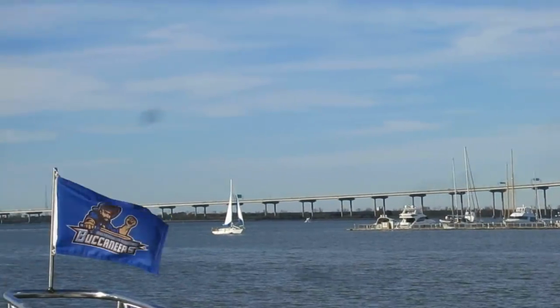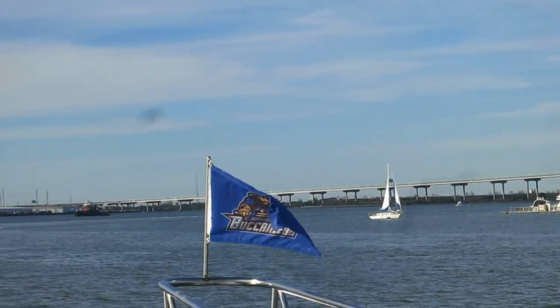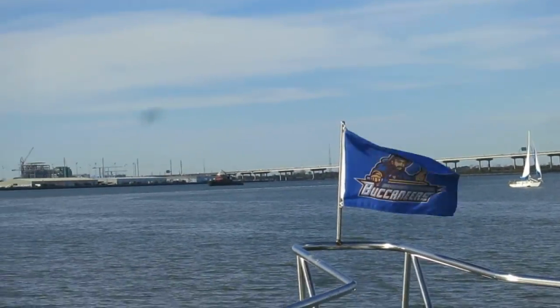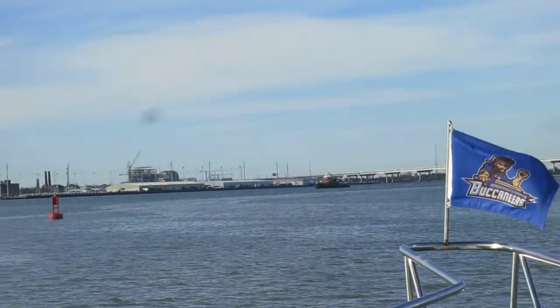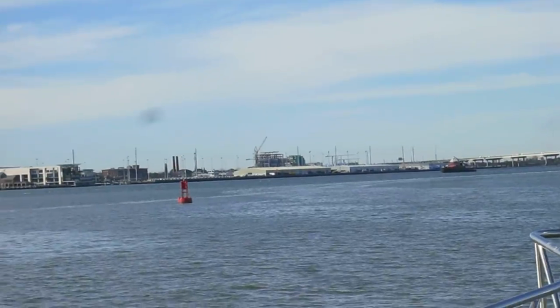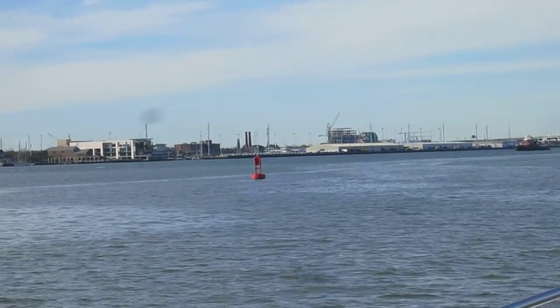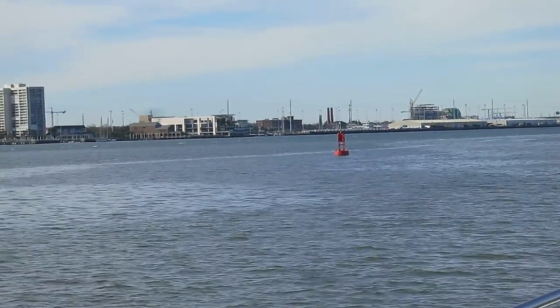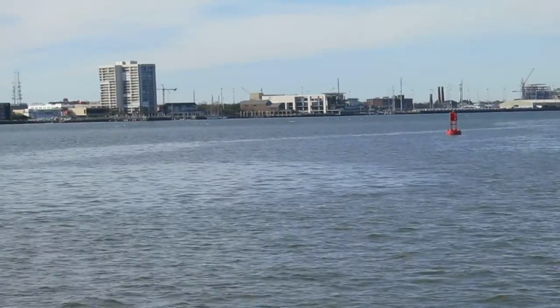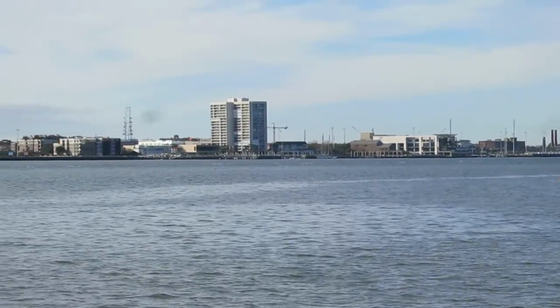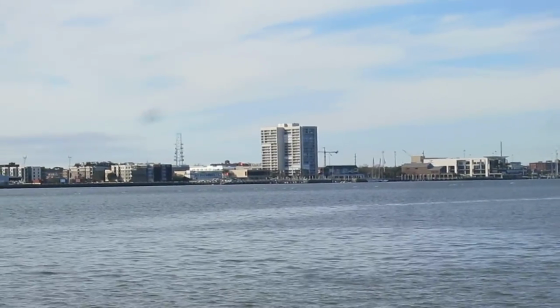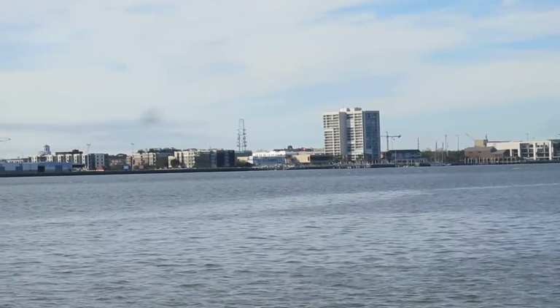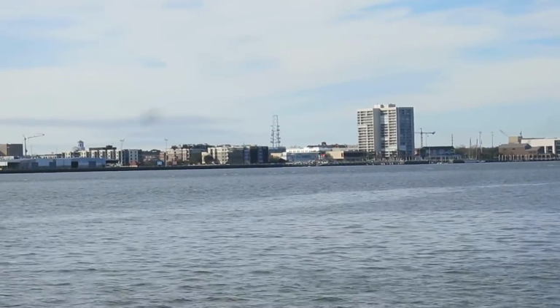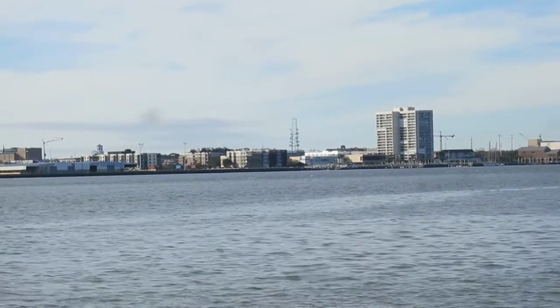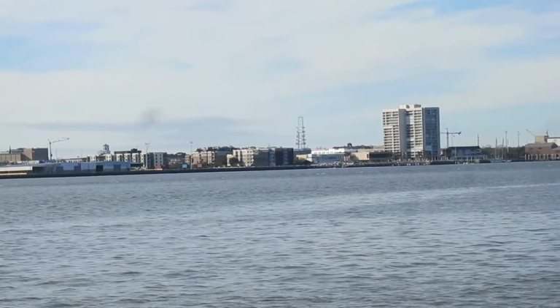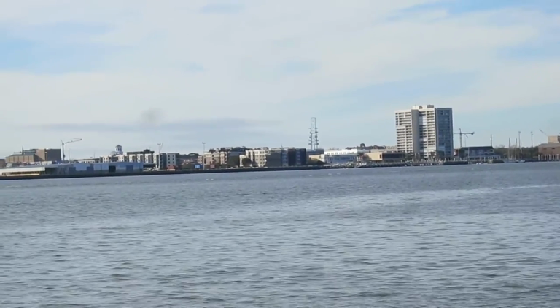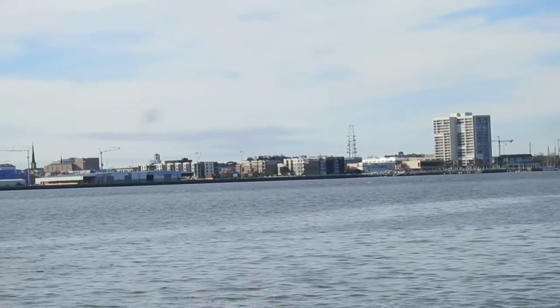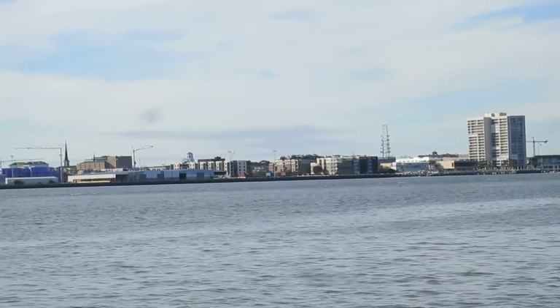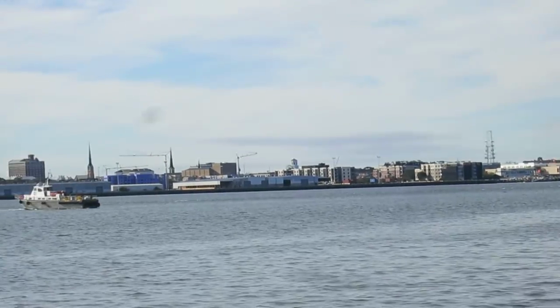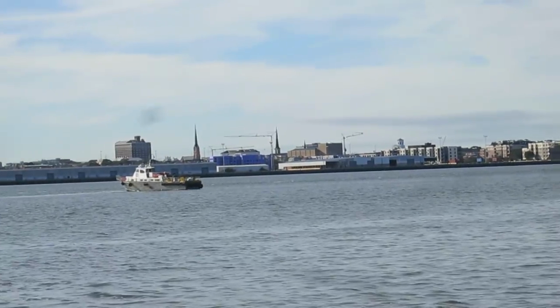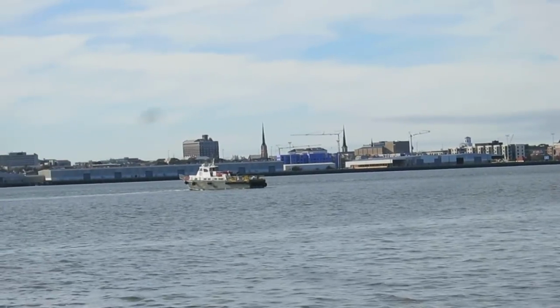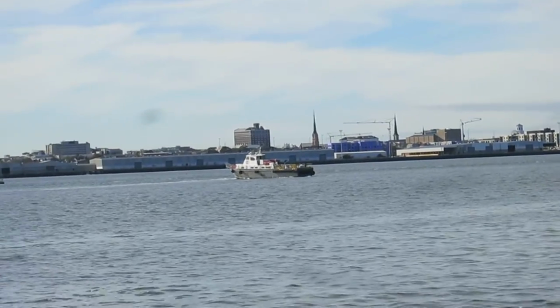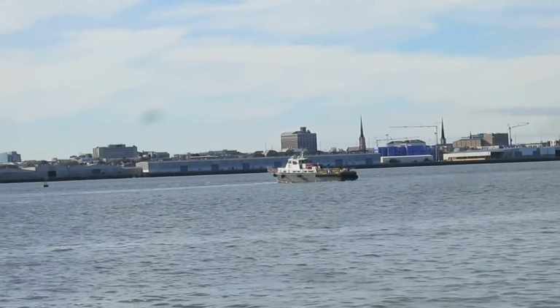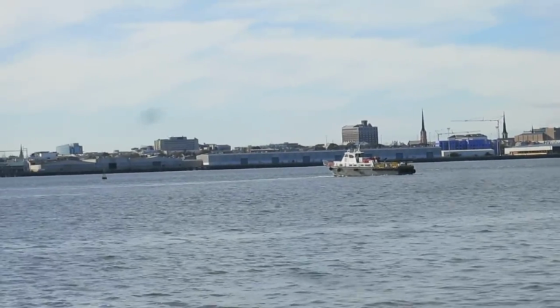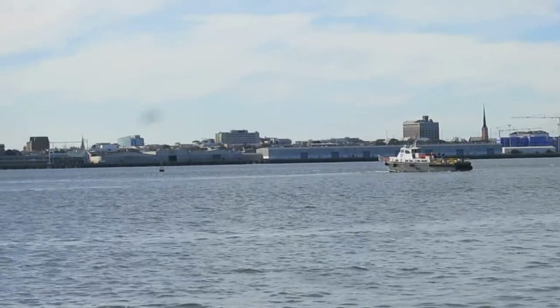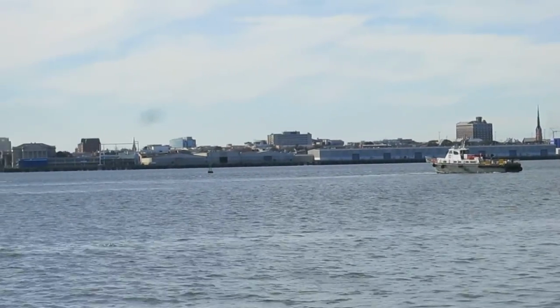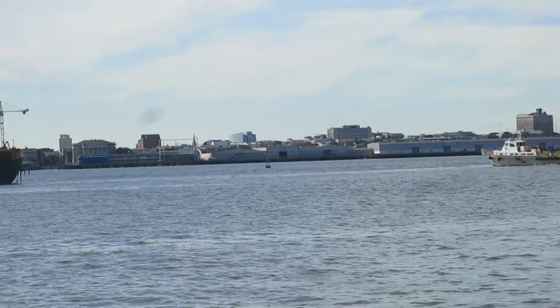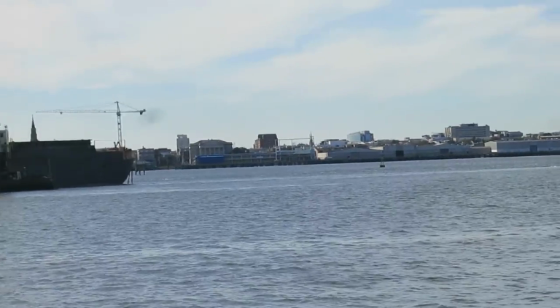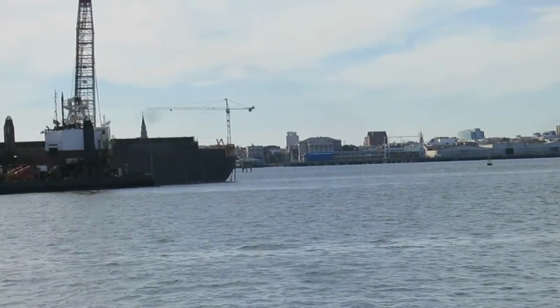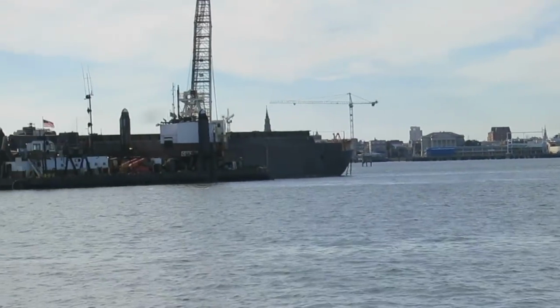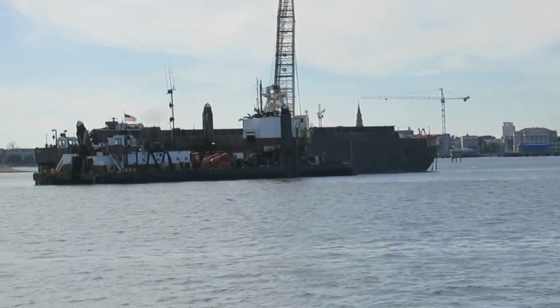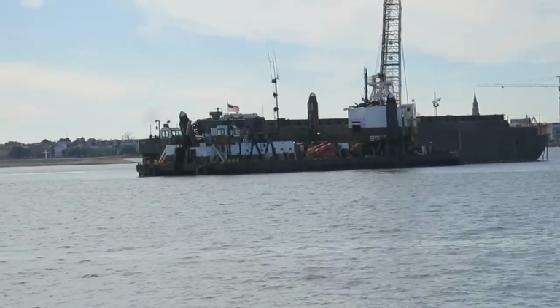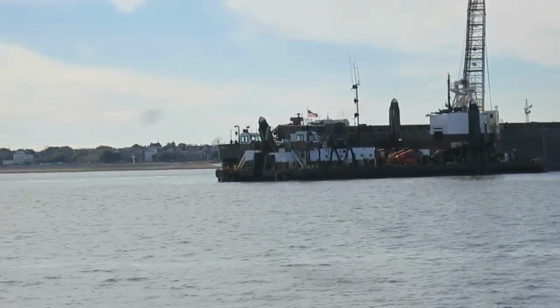Some smaller ships, I believe, can unload here where I'm pointing now. I don't know how much video I'll take while we're here, but this is just a quick preview of what we got.